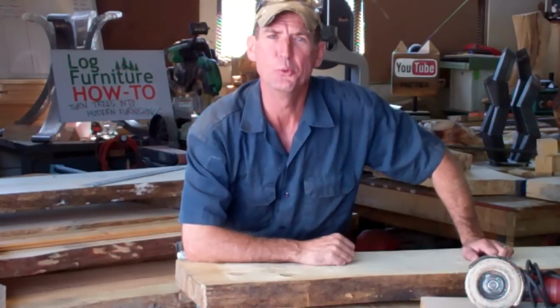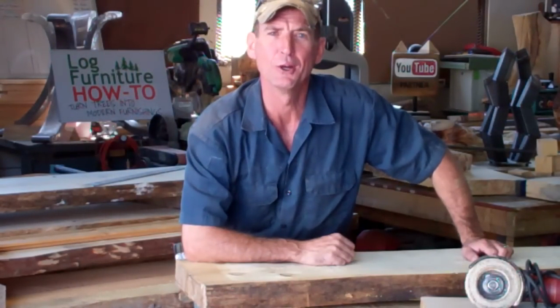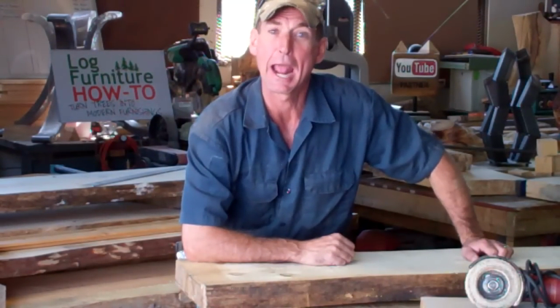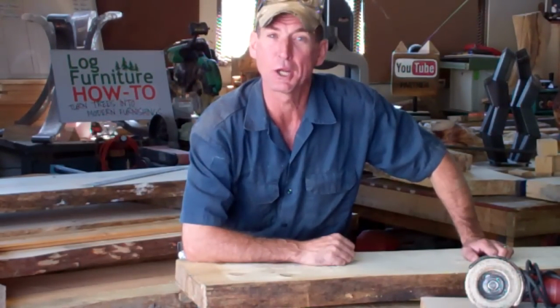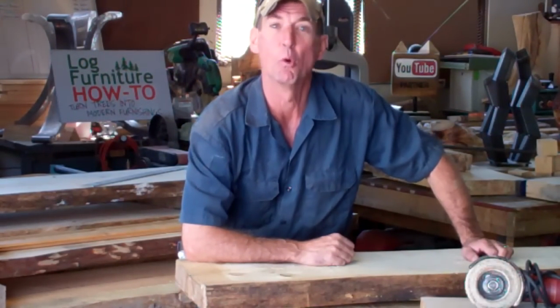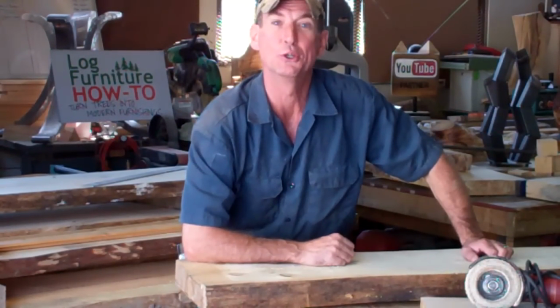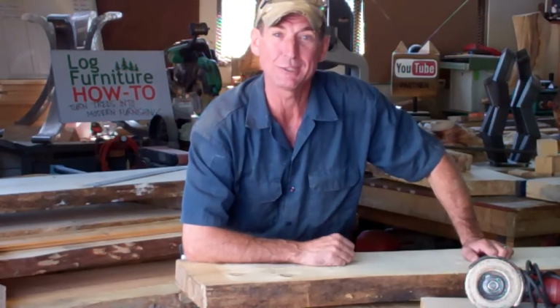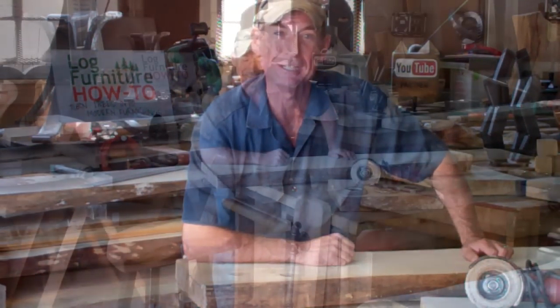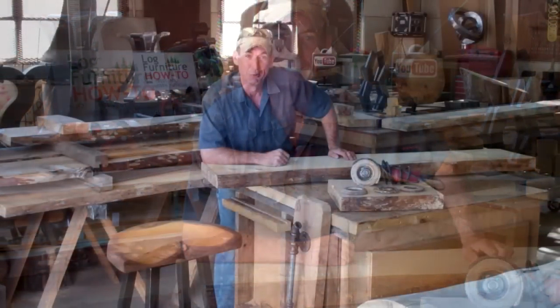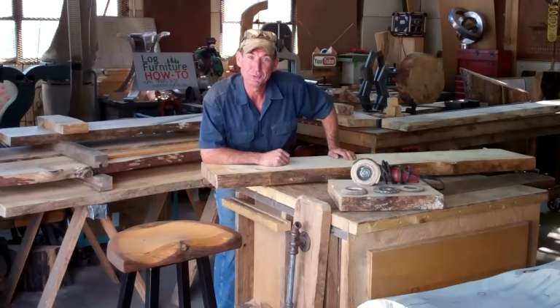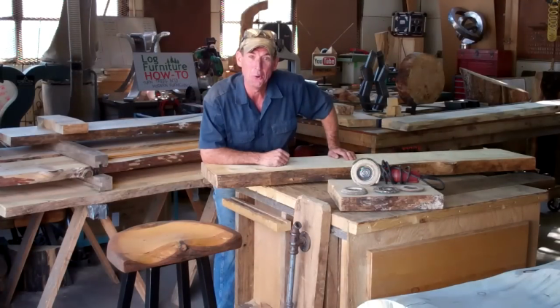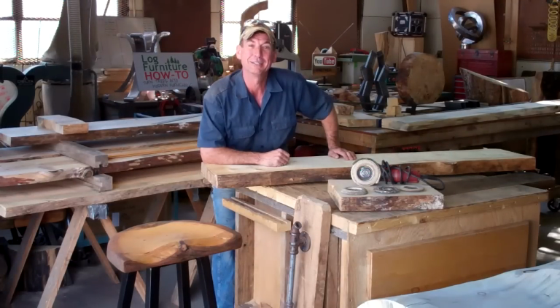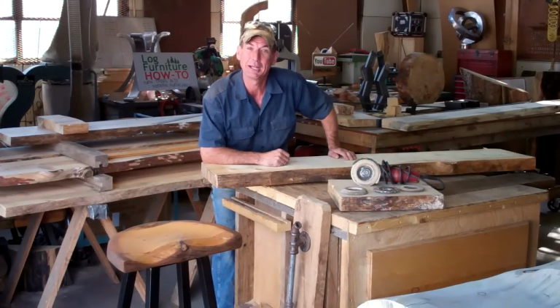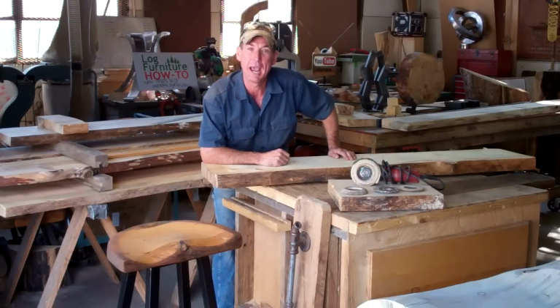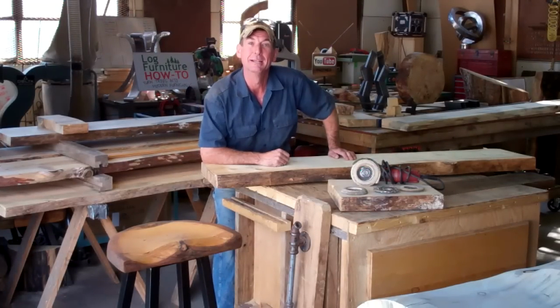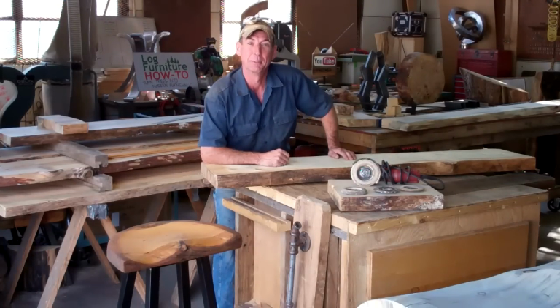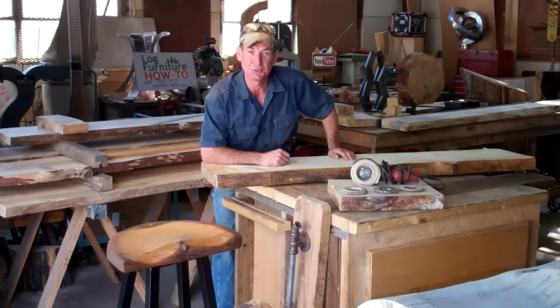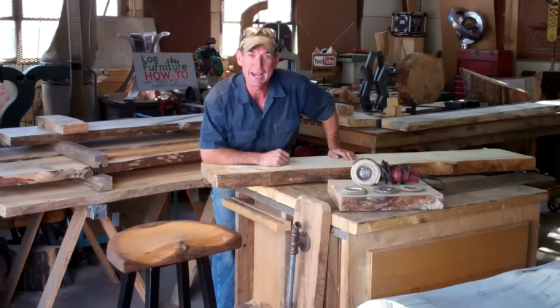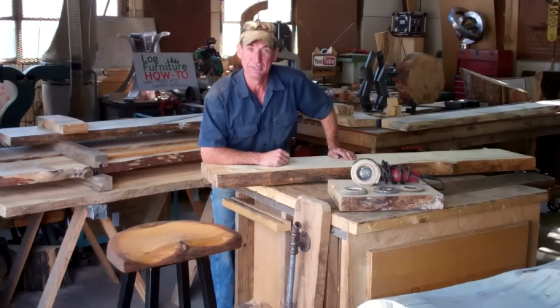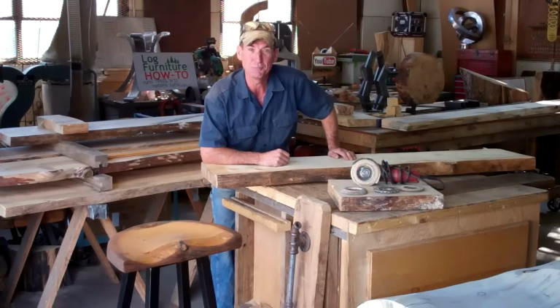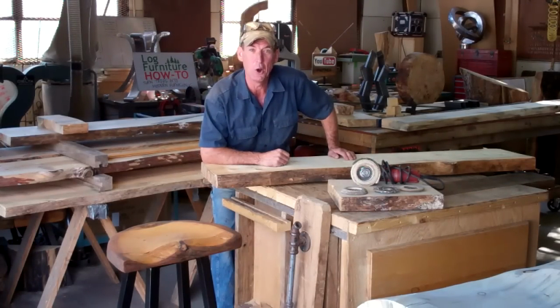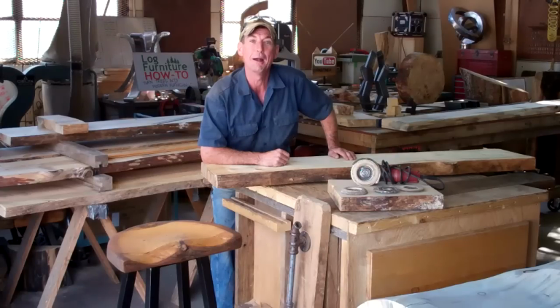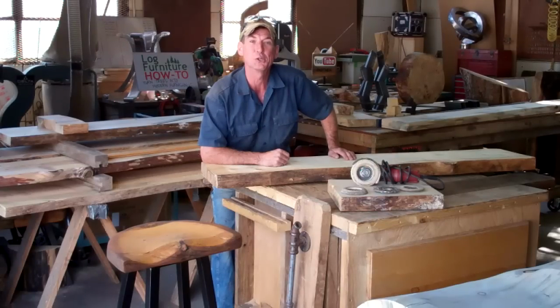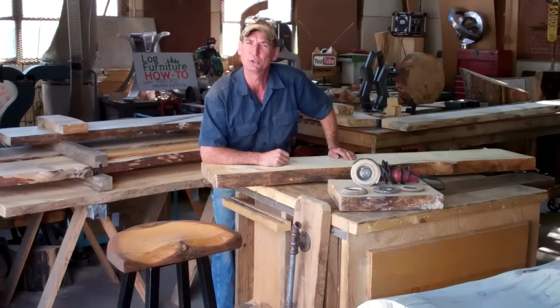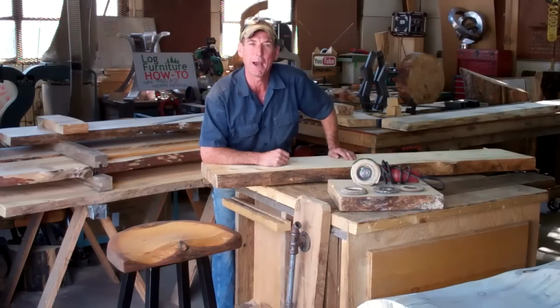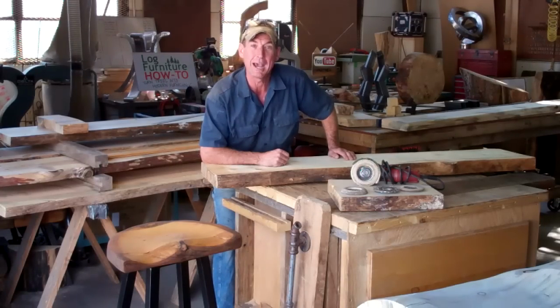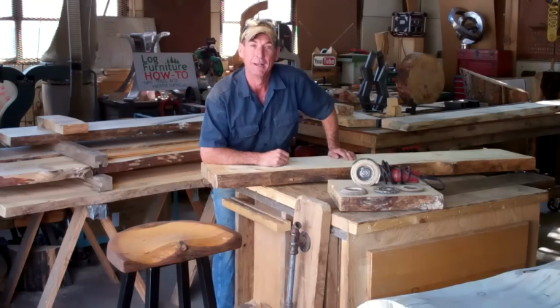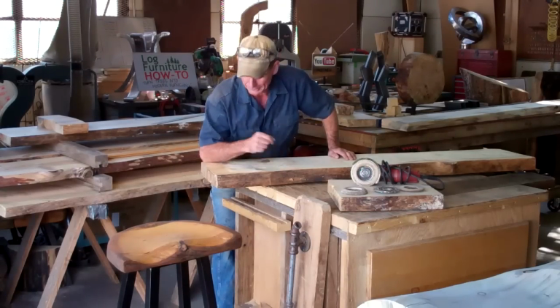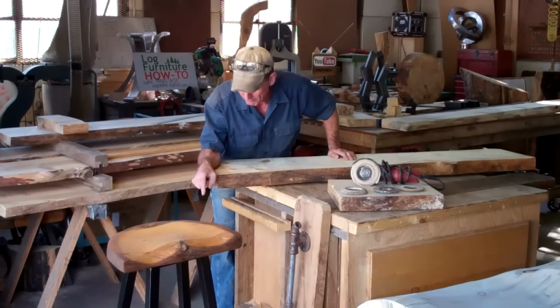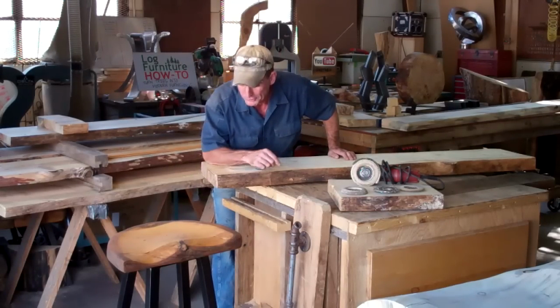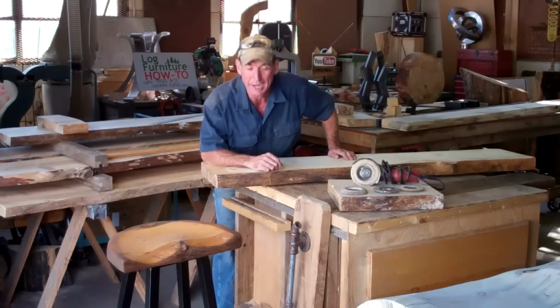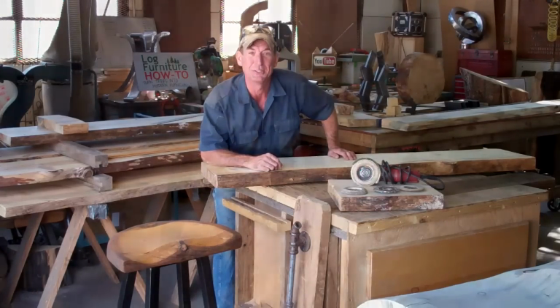Are you ready to learn how to hand carve a wooden tractor seat? Well, if so, it's your lucky day. Because today in this video, I'm going to show you step-by-step how to carve a wooden tractor seat.